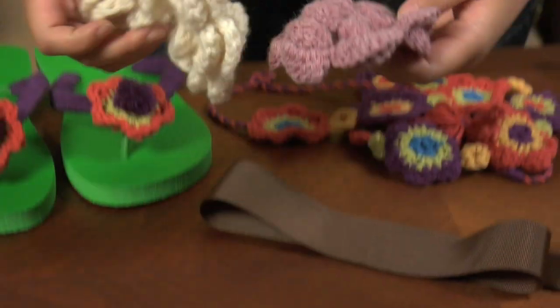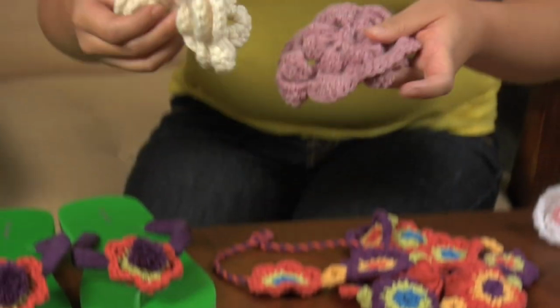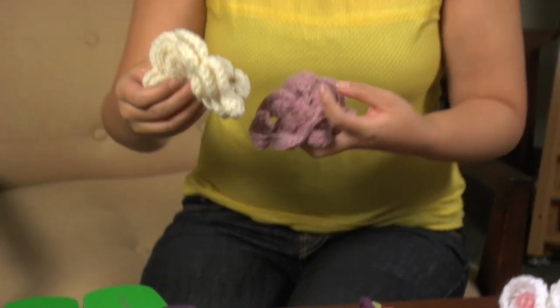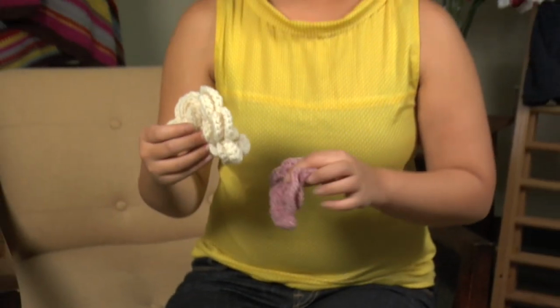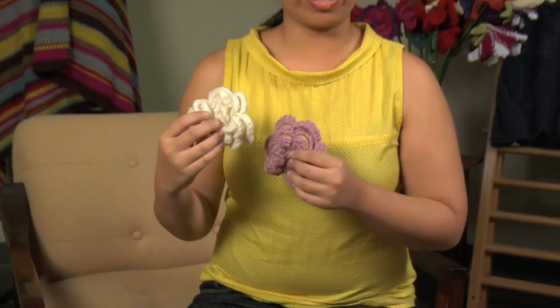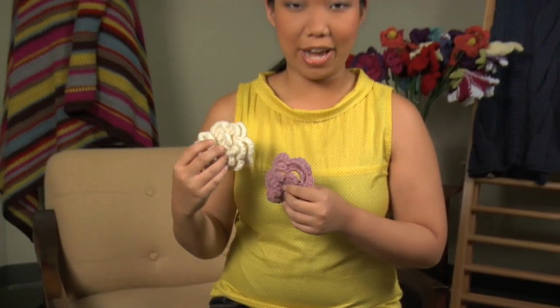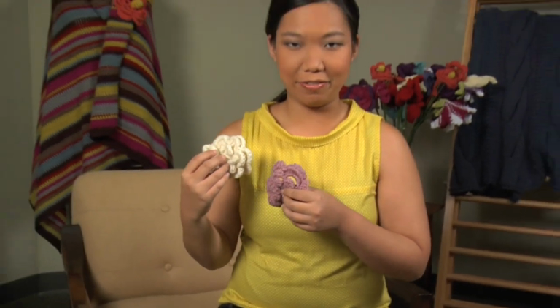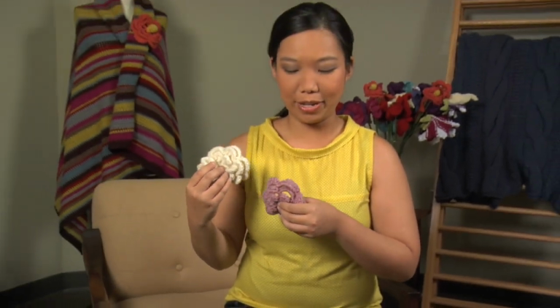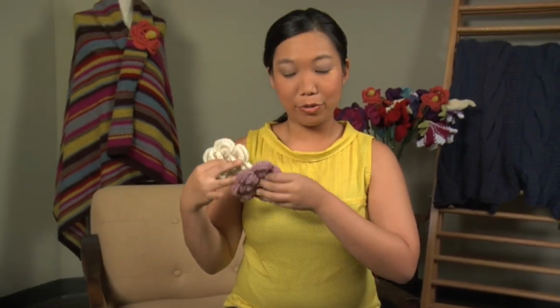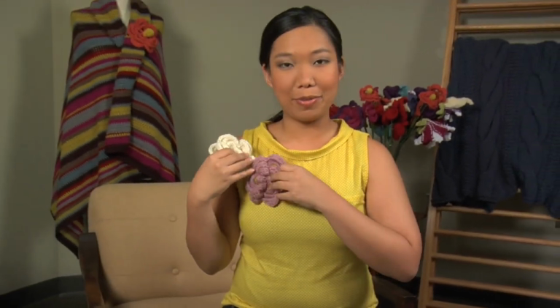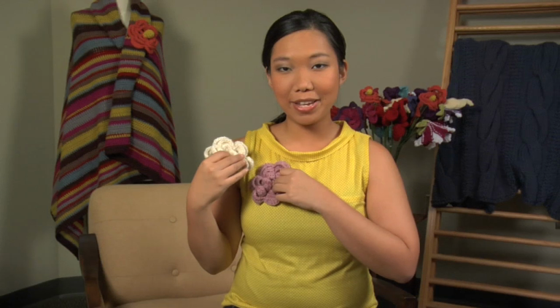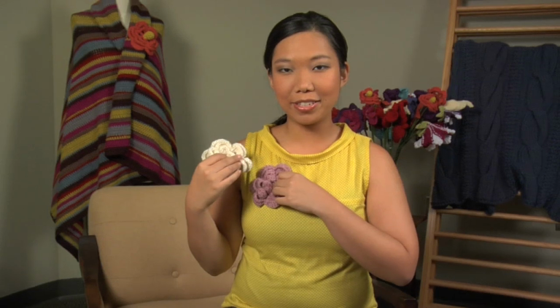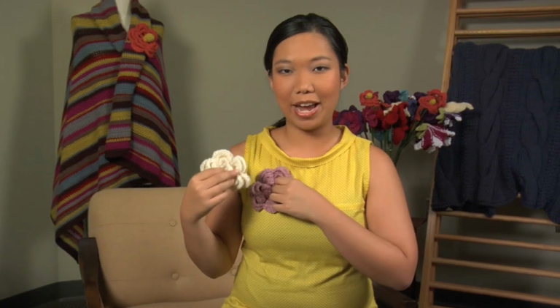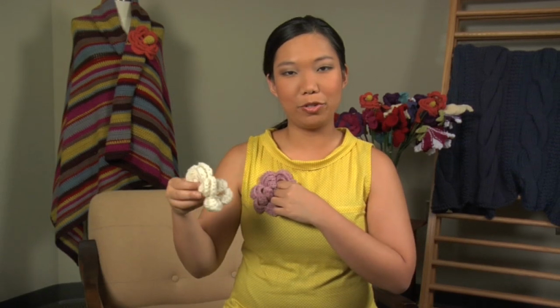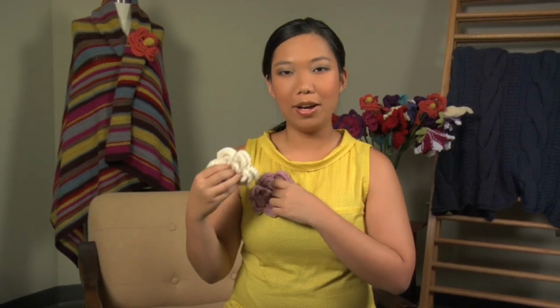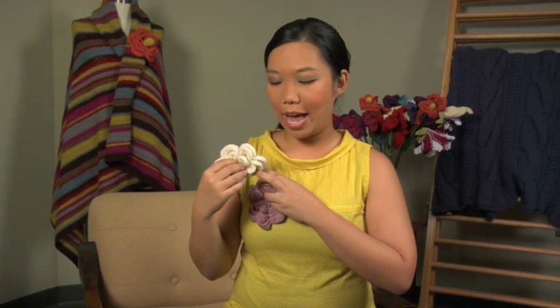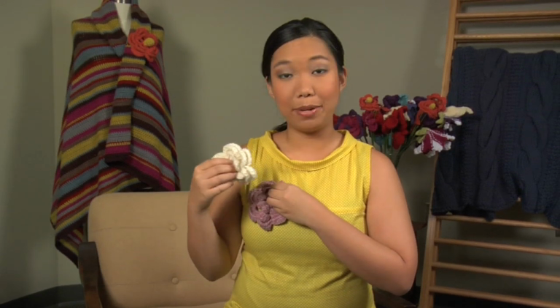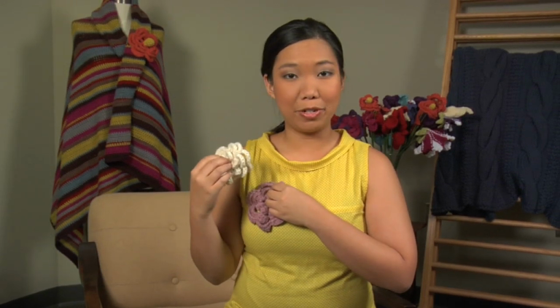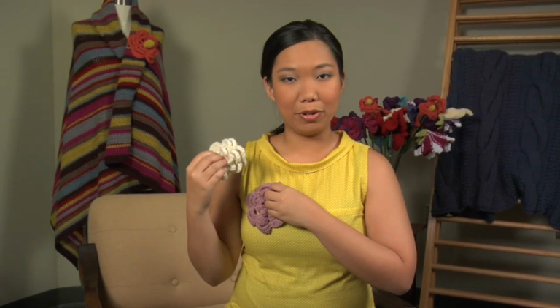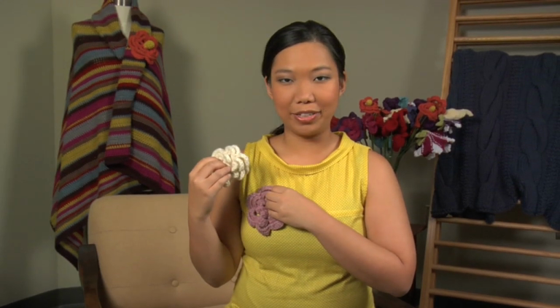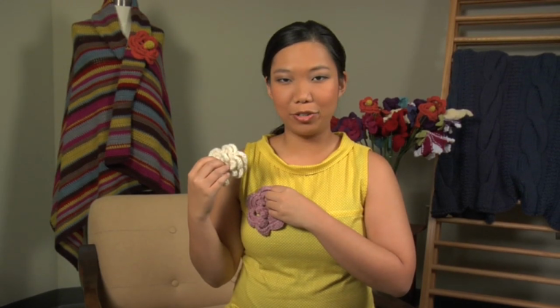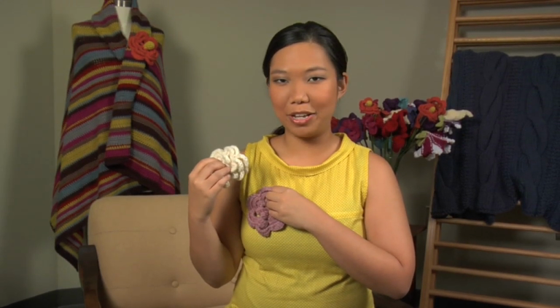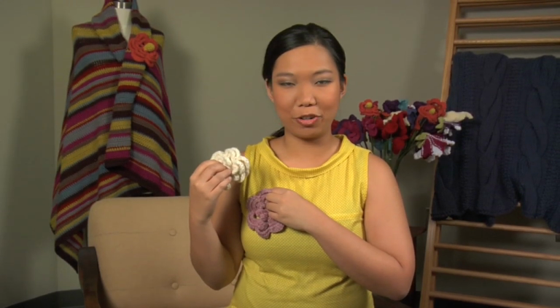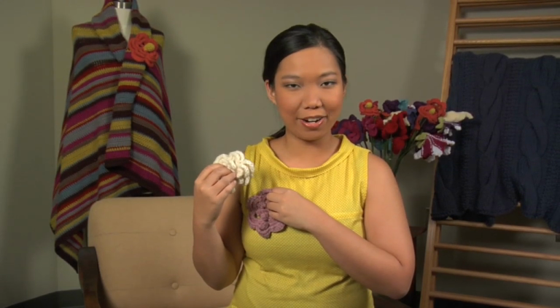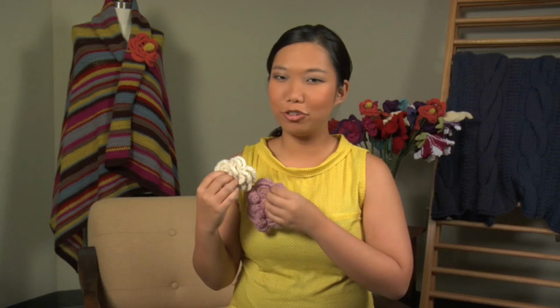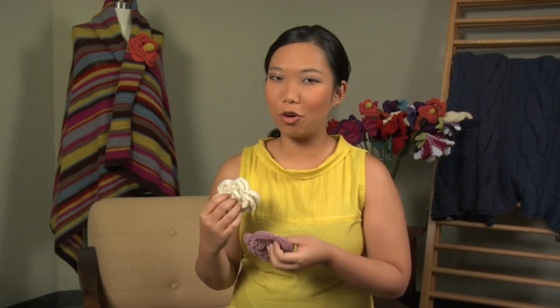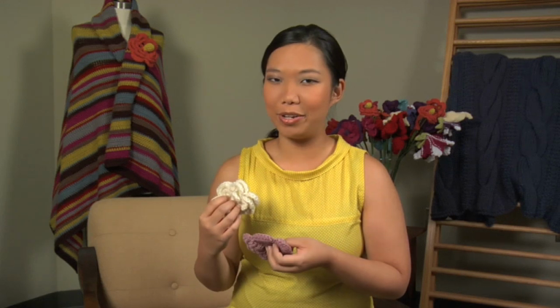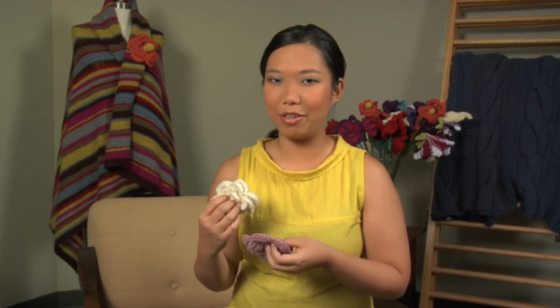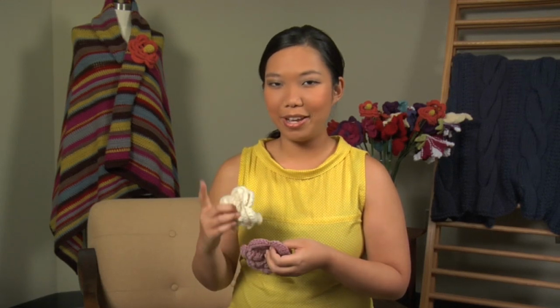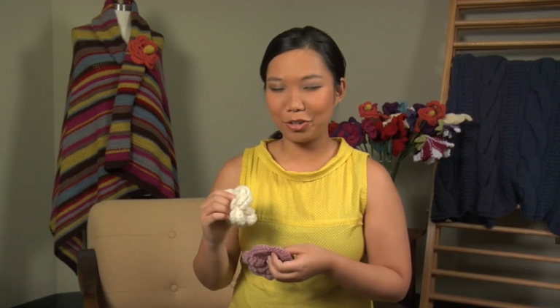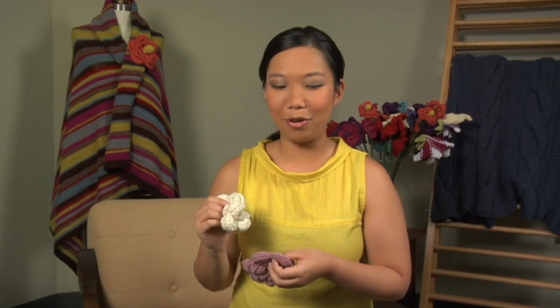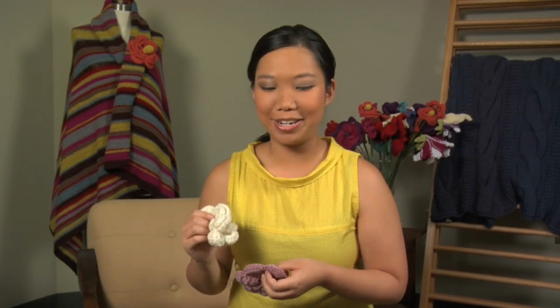Flowers are something you can add to your outfit just about any day of the week. You can use them as pins, you can add them to a headband and make them into a really cute embellishment for your hair. There are just so many ways to wear them. I'm going to show you how right now.